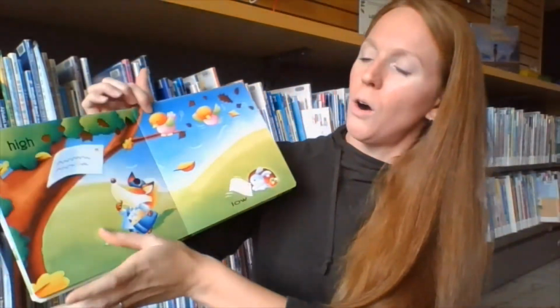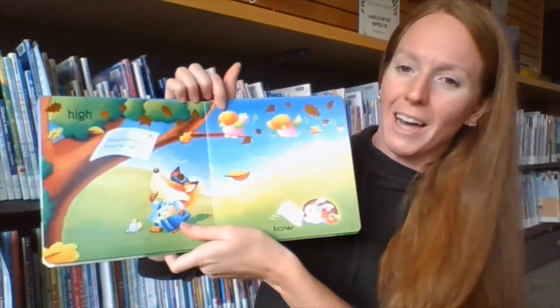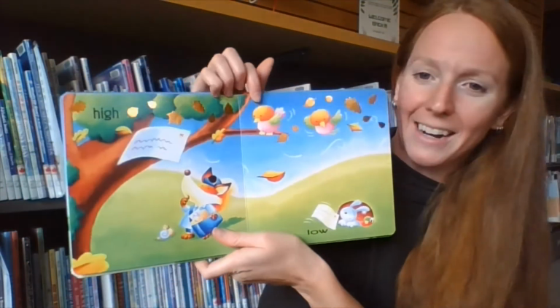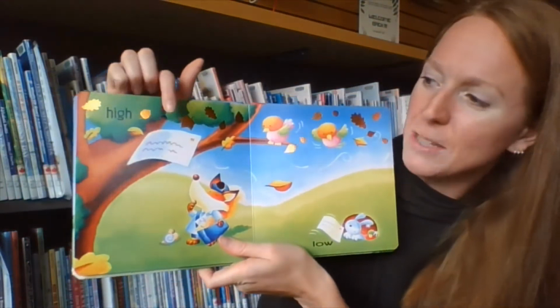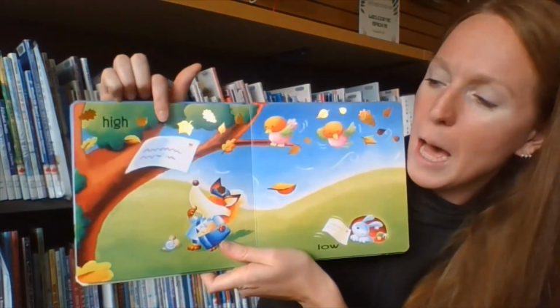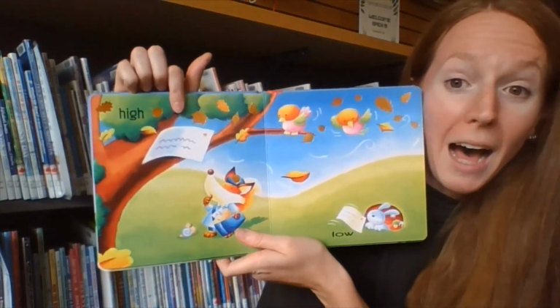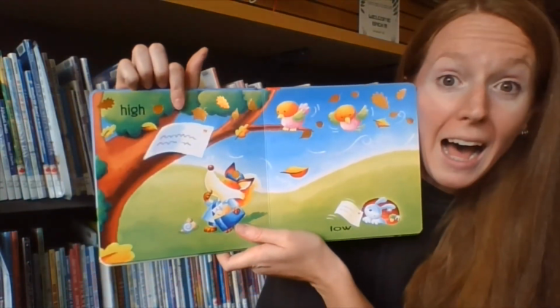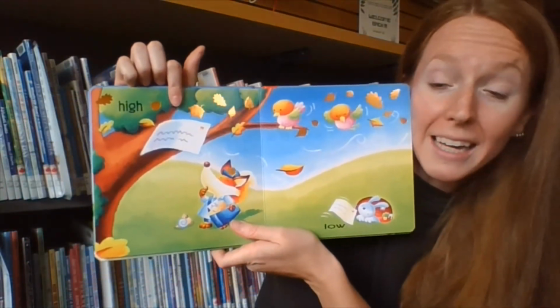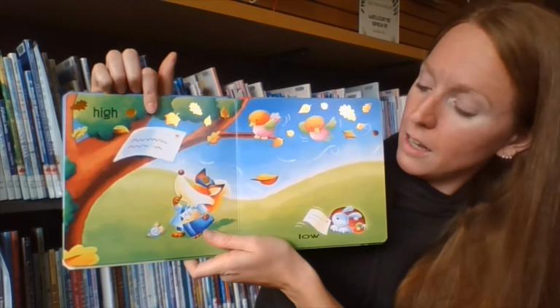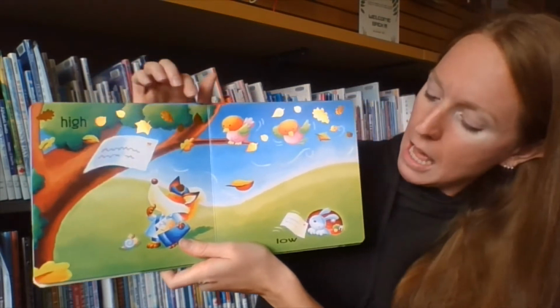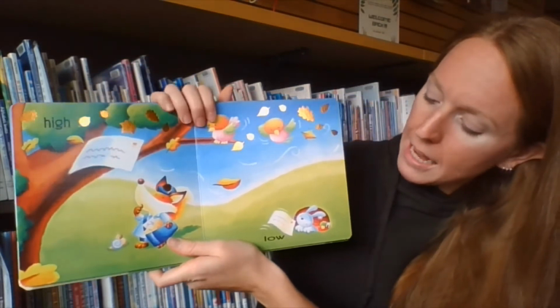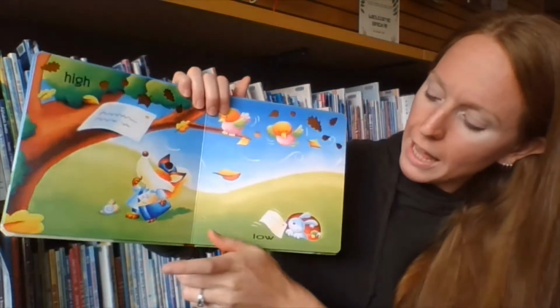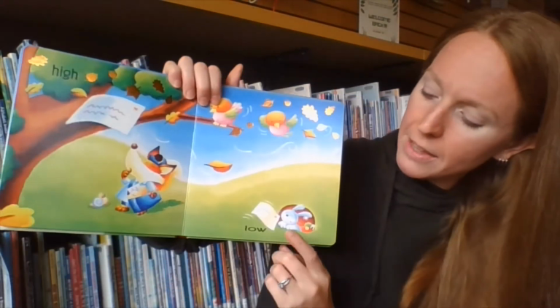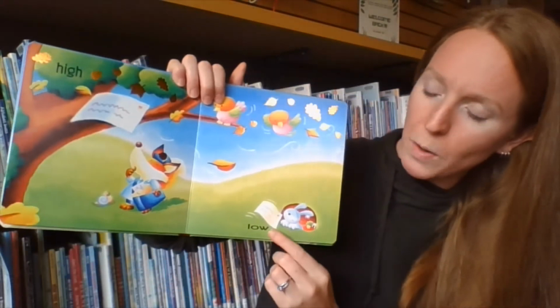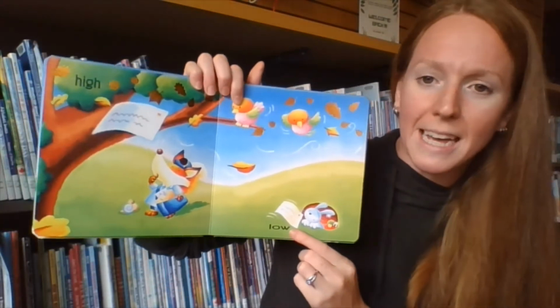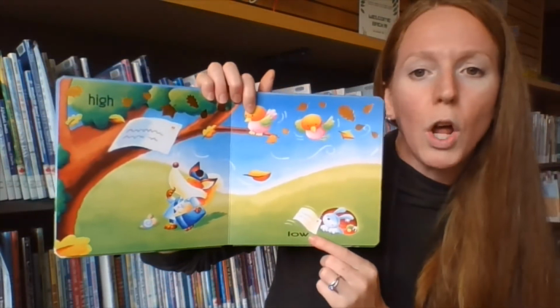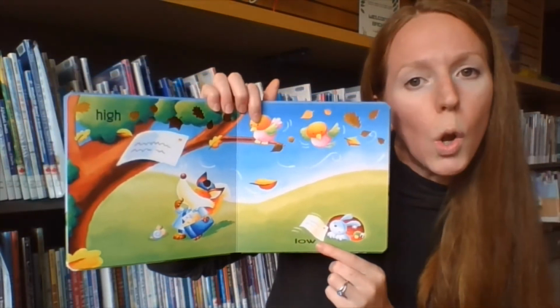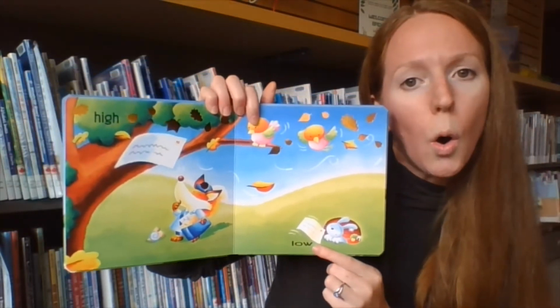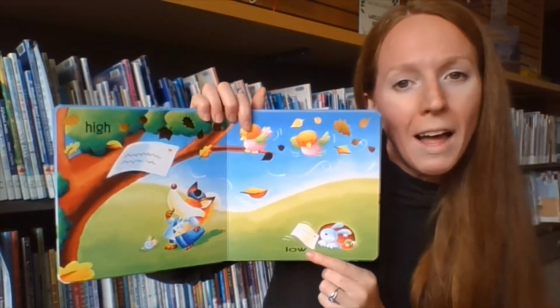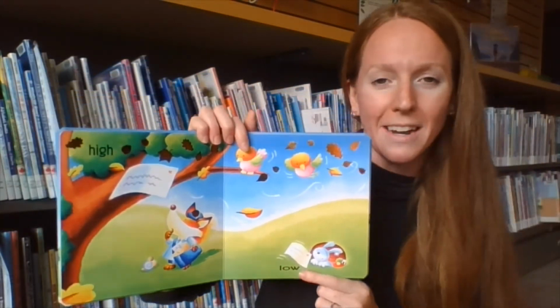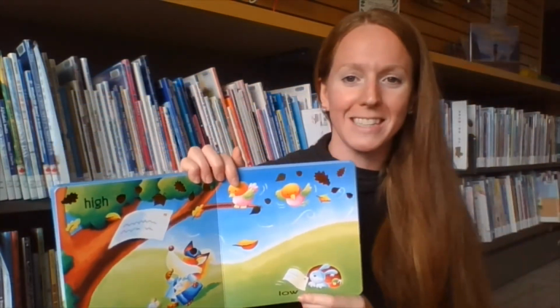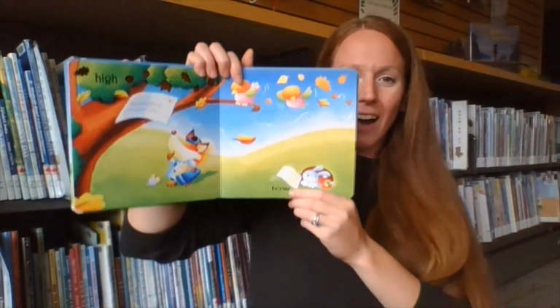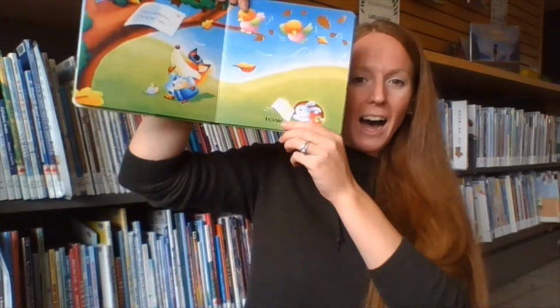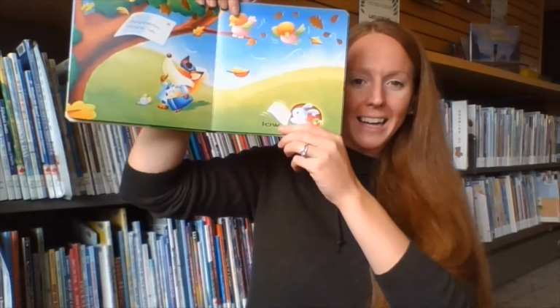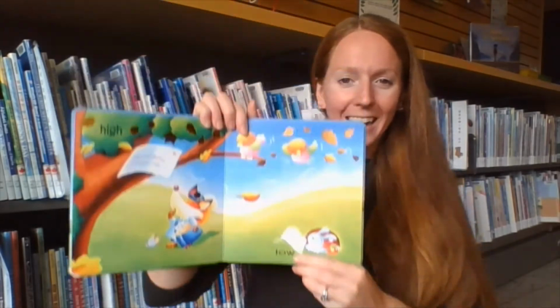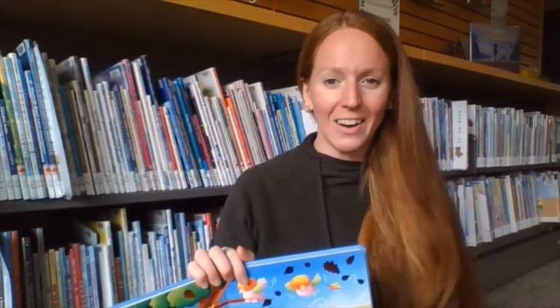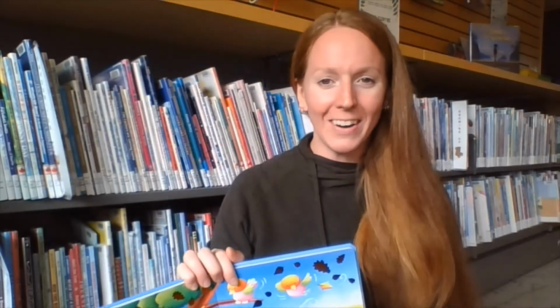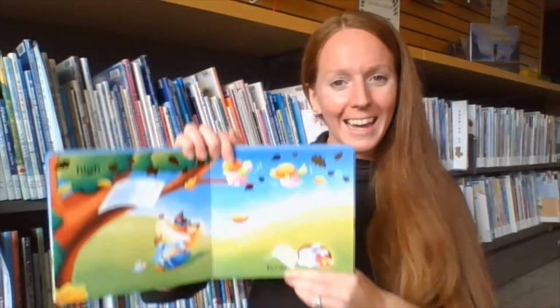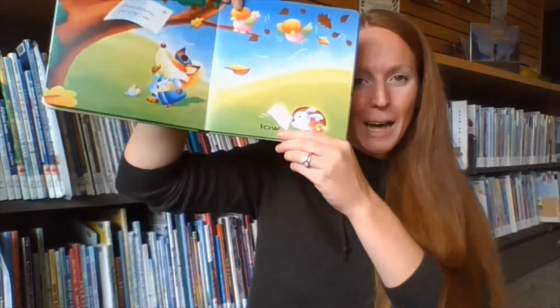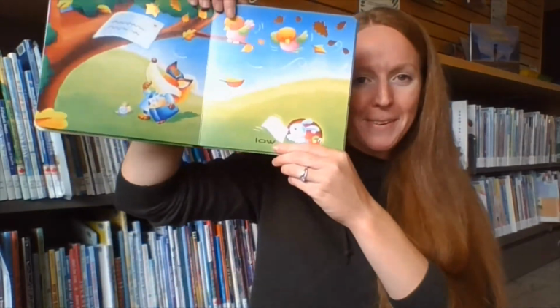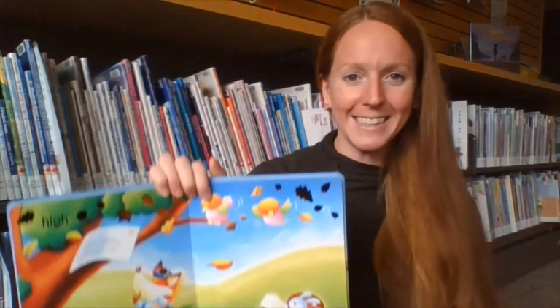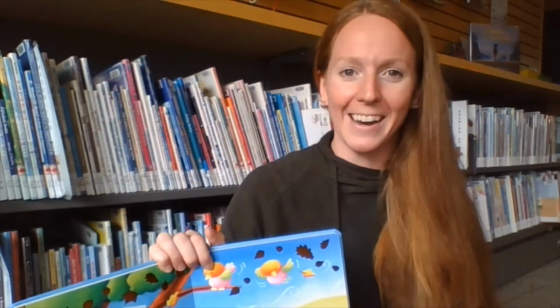We've got a letter that's way up high, and a letter that's way down low. That's another chance to go high, low, like up, down.